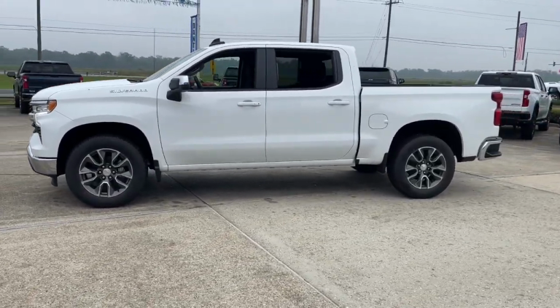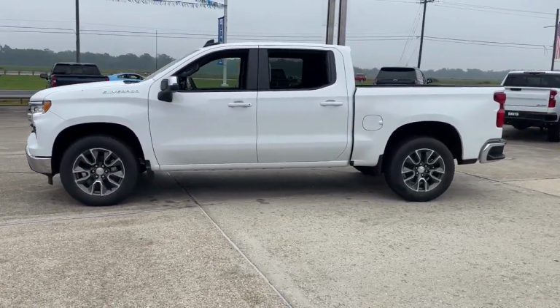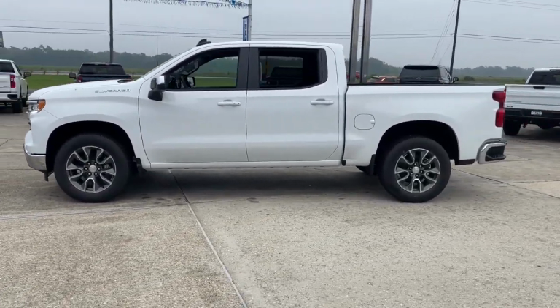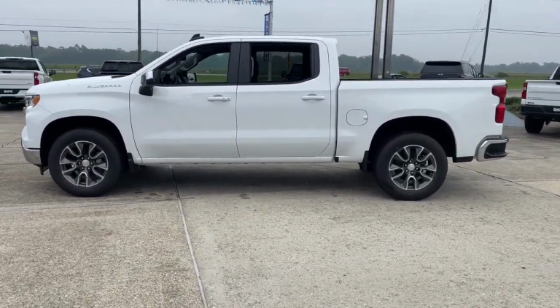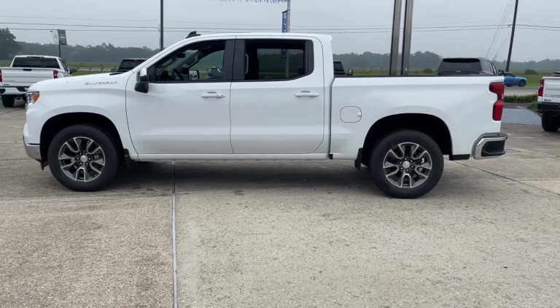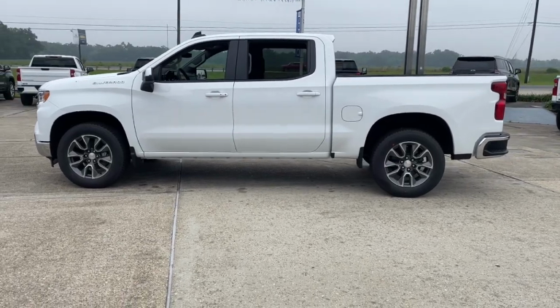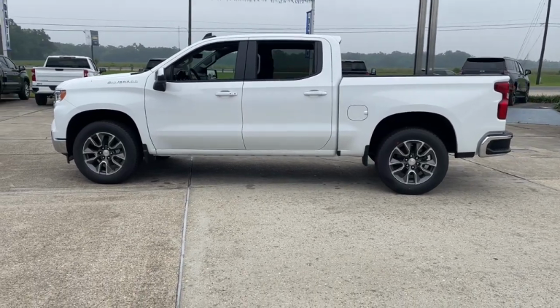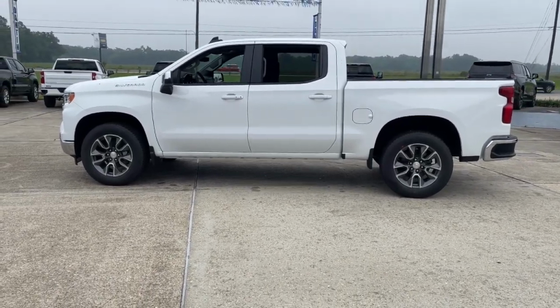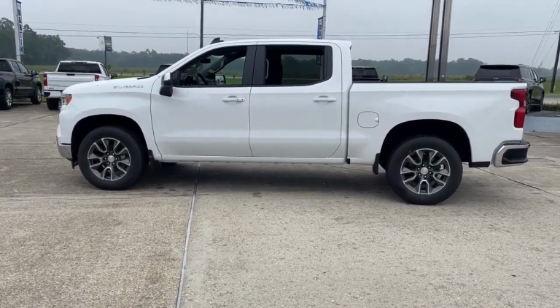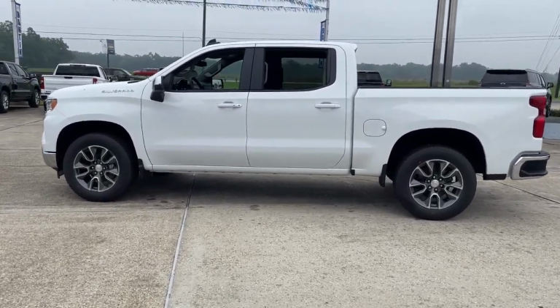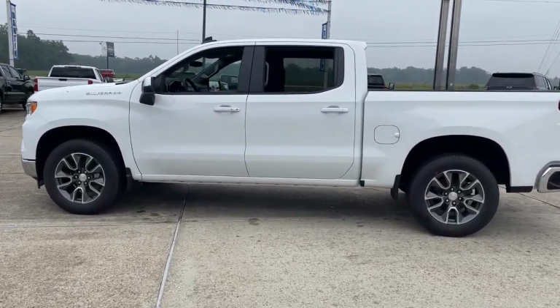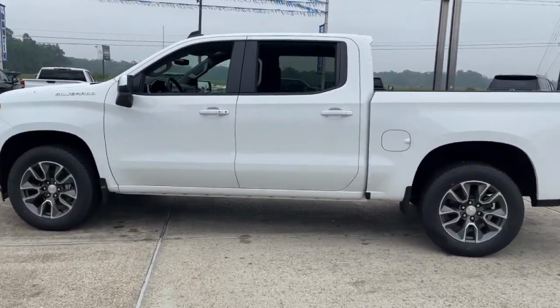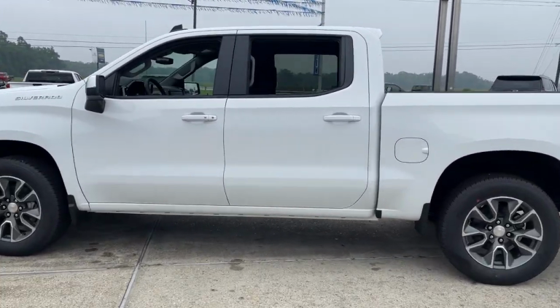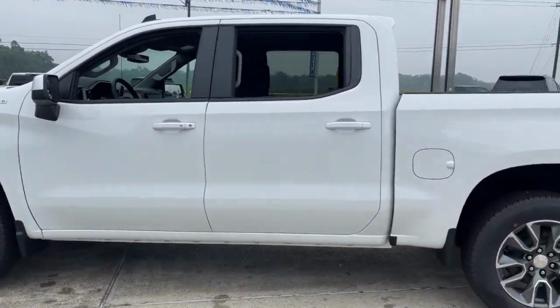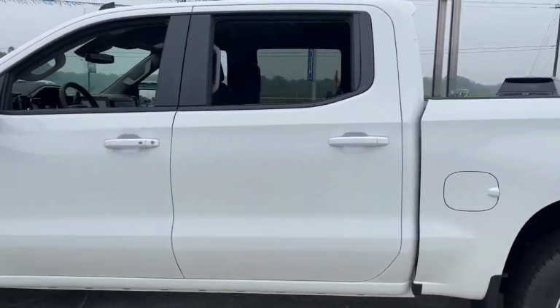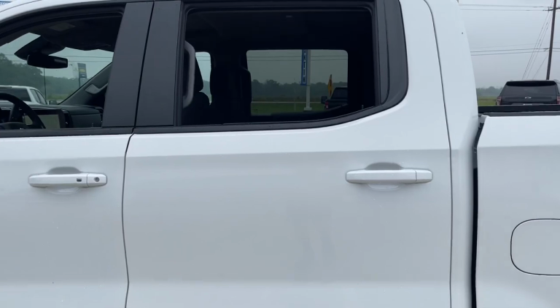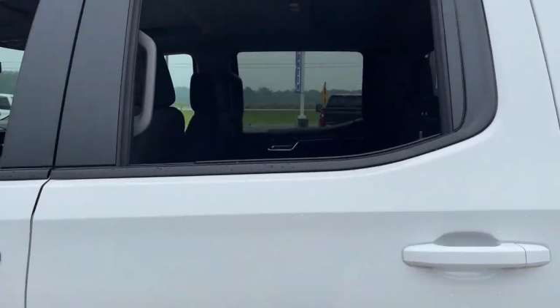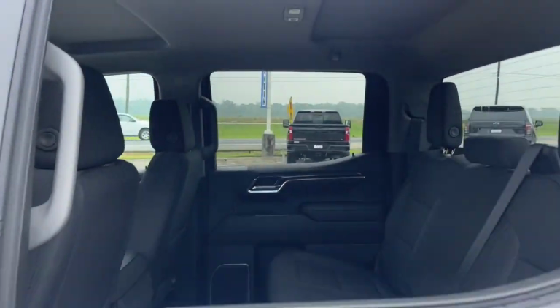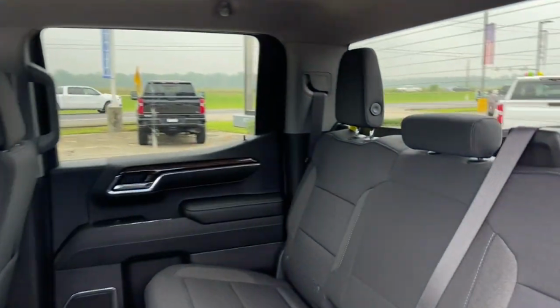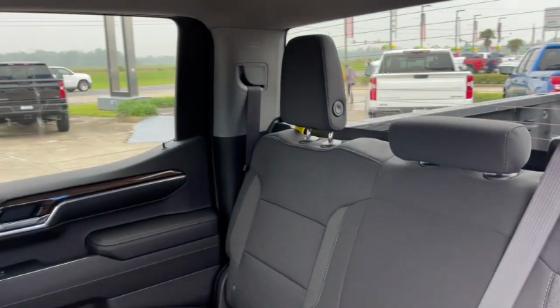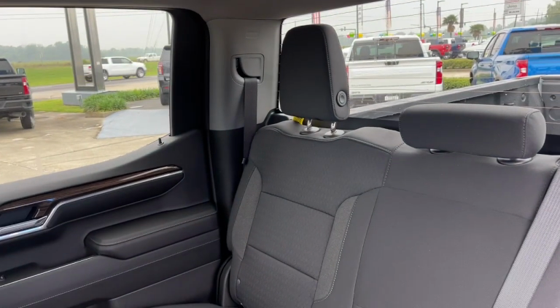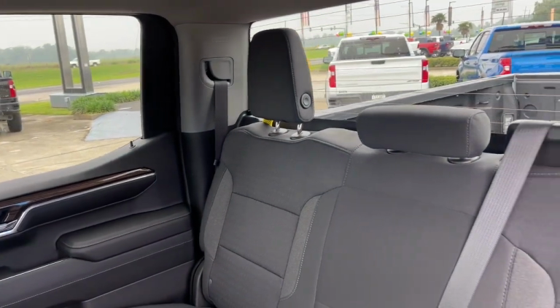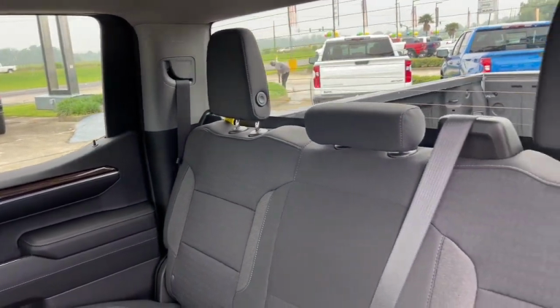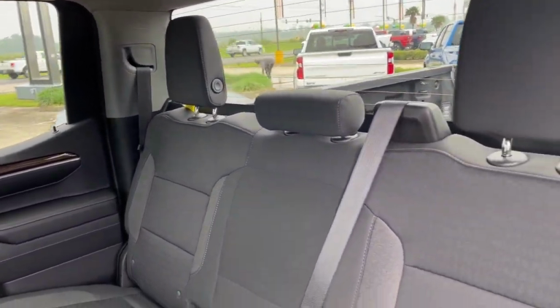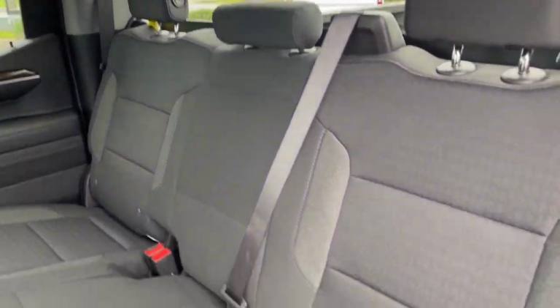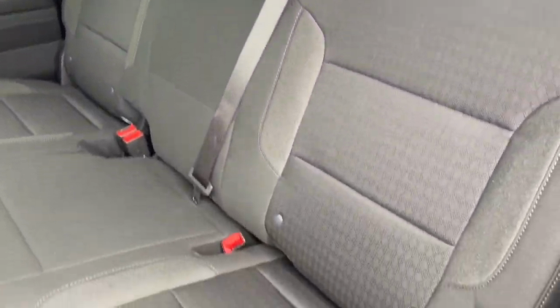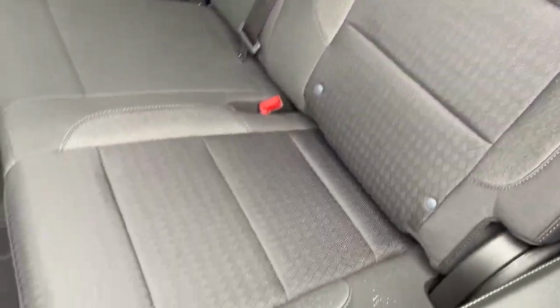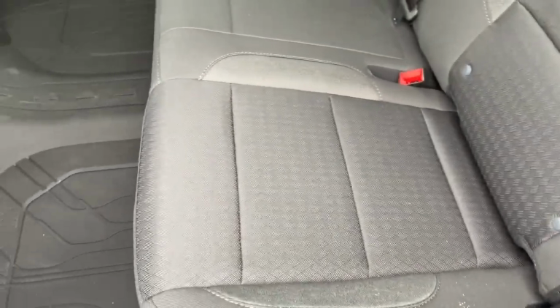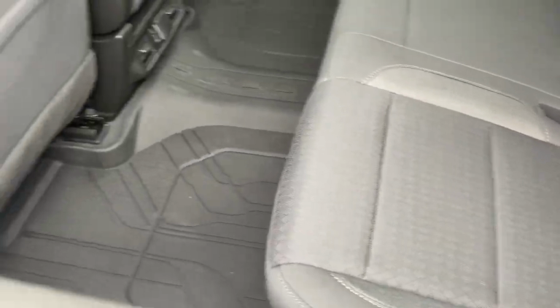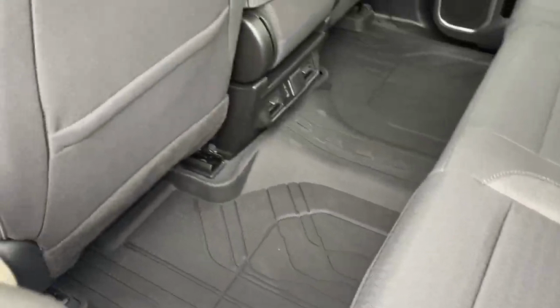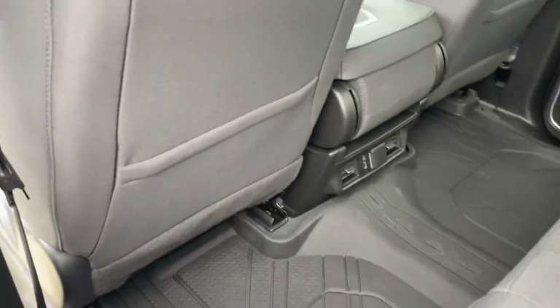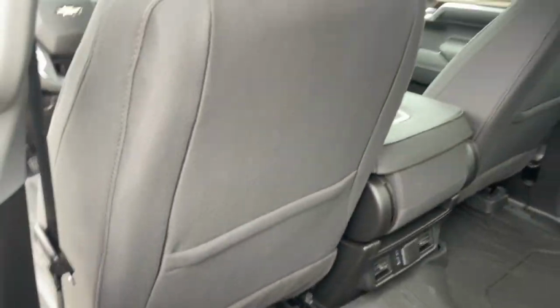Apple CarPlay and/or Android Auto, heated driver's seat, keyless entry, satellite radio, lane keeping assist, heated mirrors, premium sound system, remote engine start, bed liner, heated front seat.